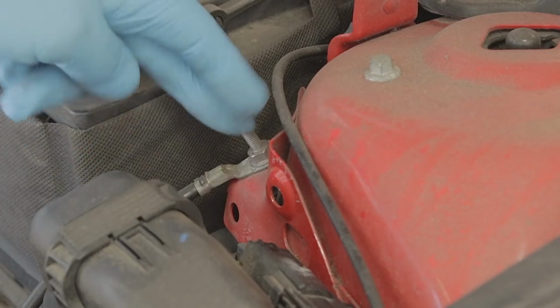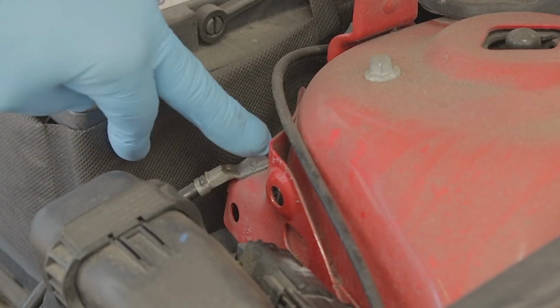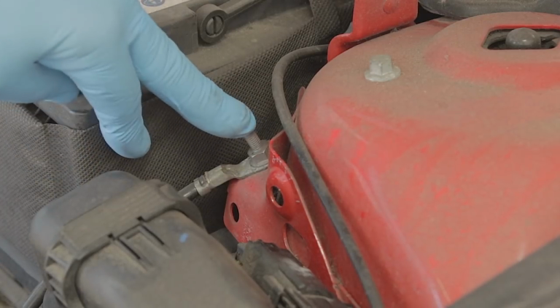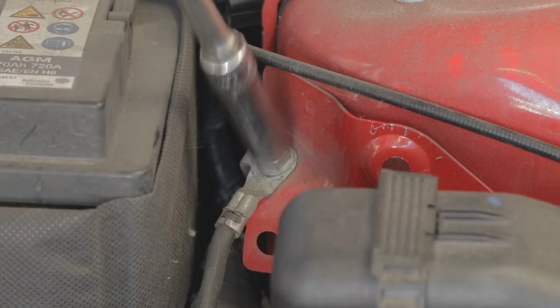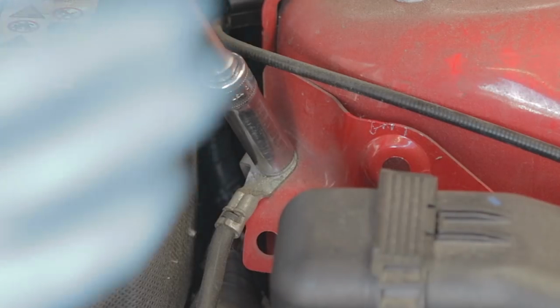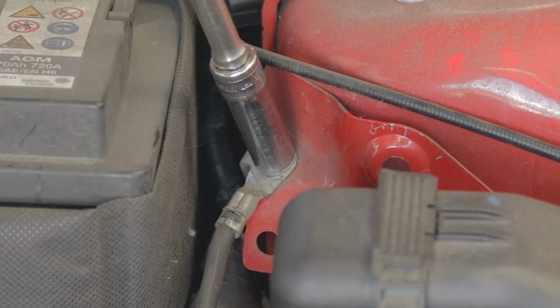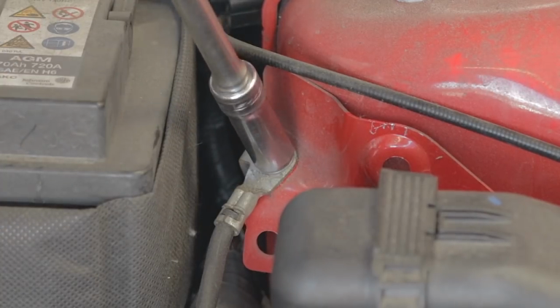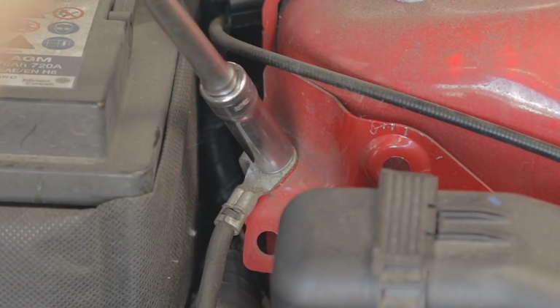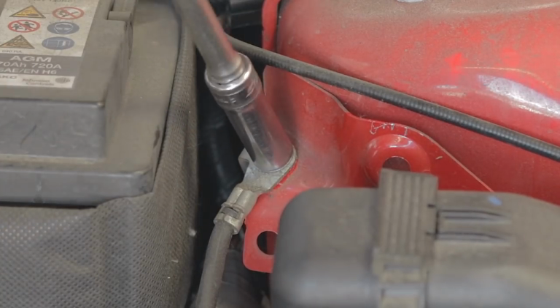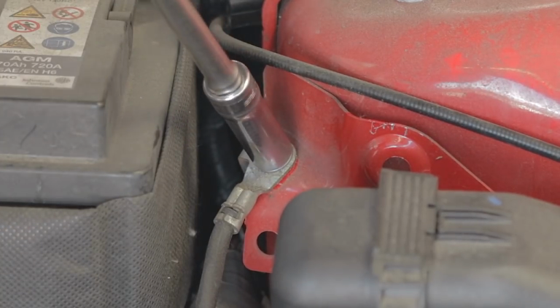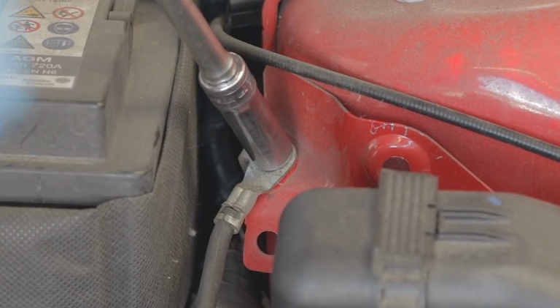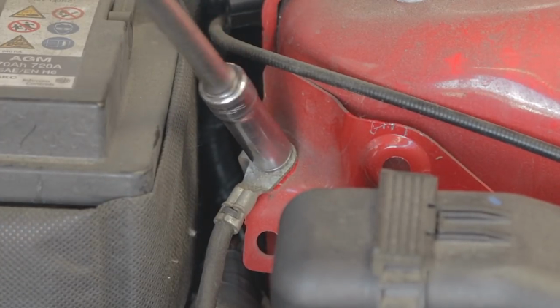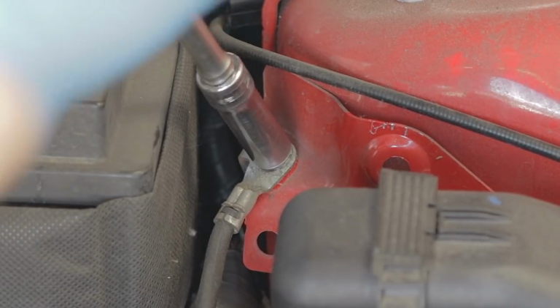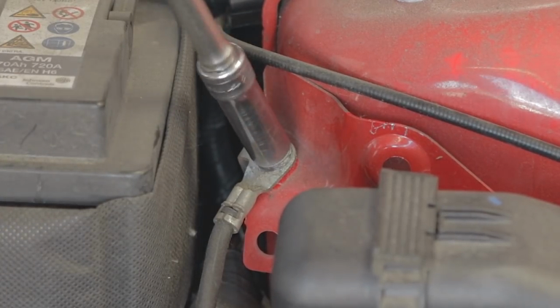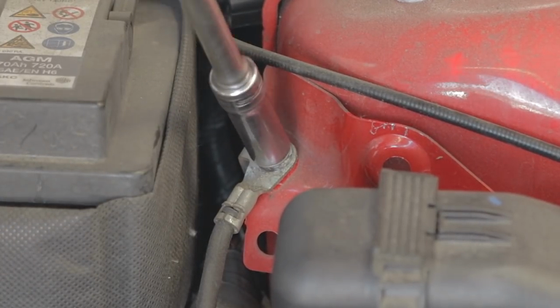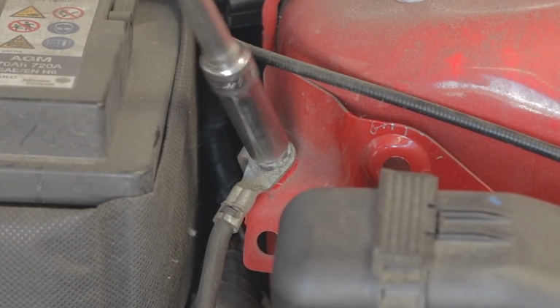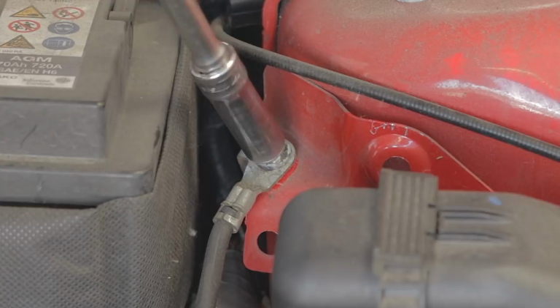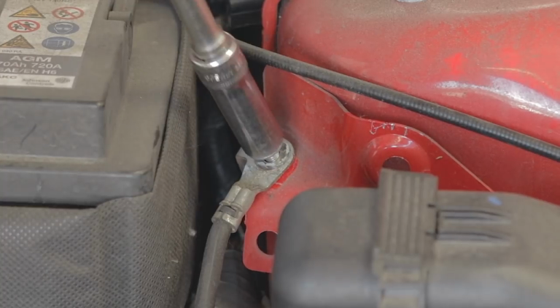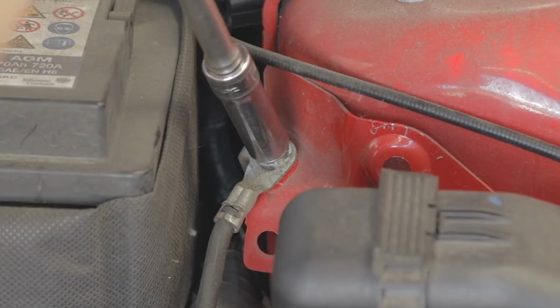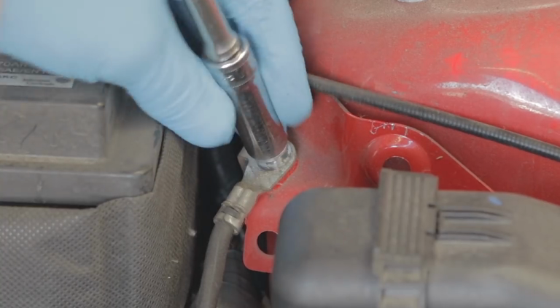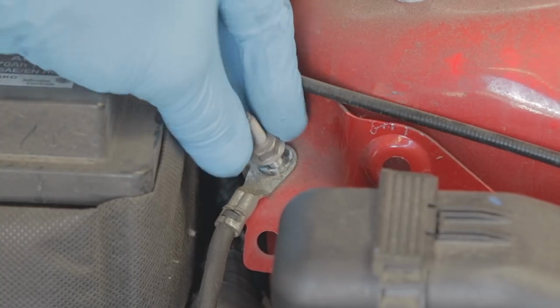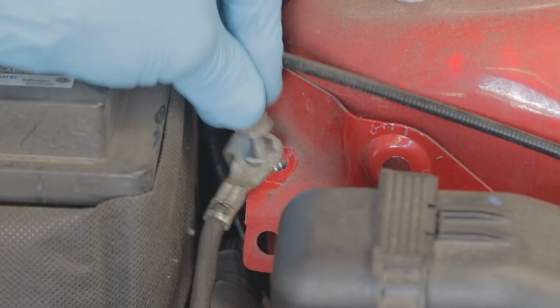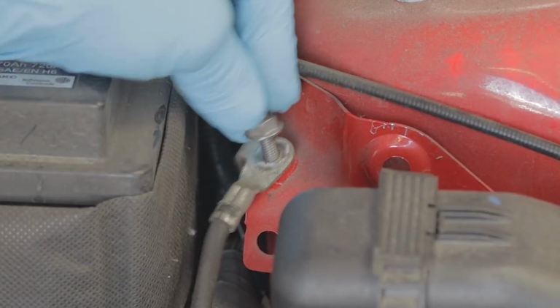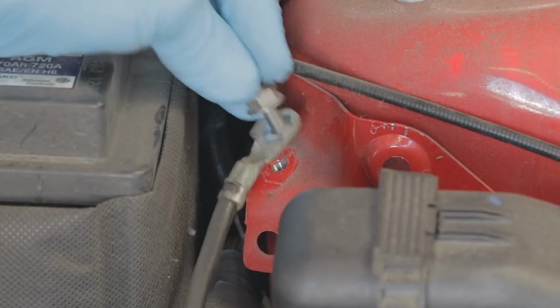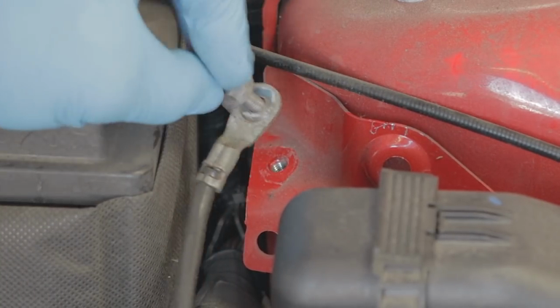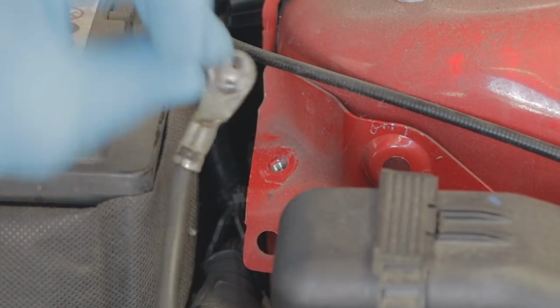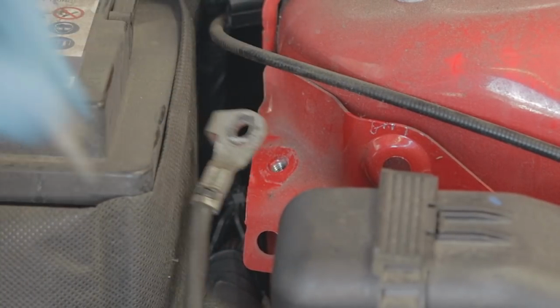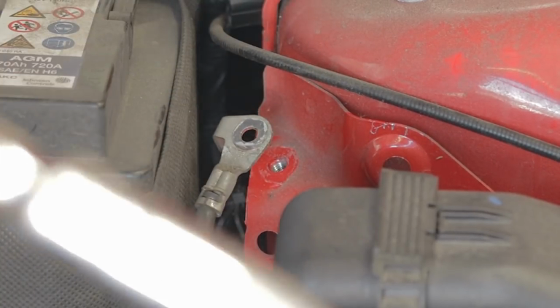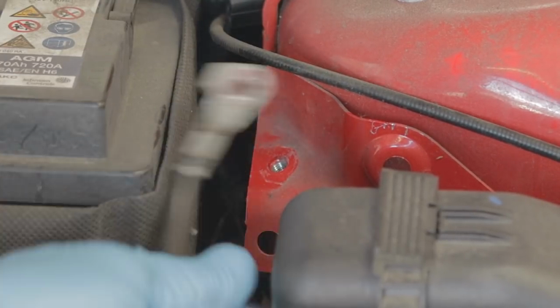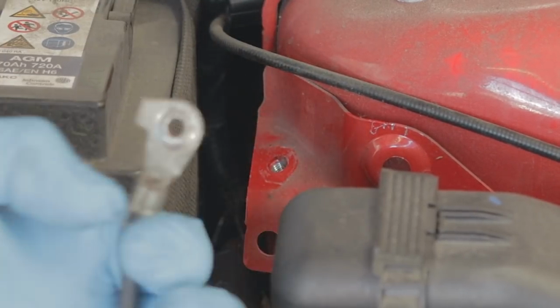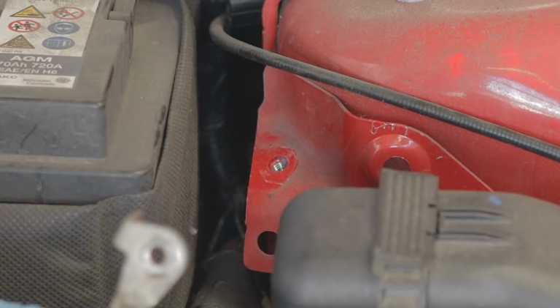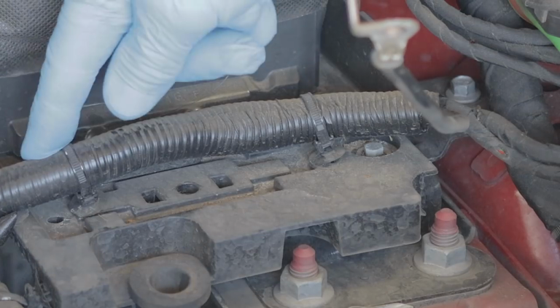There's an earth lead by the side of the battery. 11mm deep socket — just remove it. There will not be any sparks when you remove this earth lead, so don't worry about taking it off. Perfectly fine, just move it out the way.